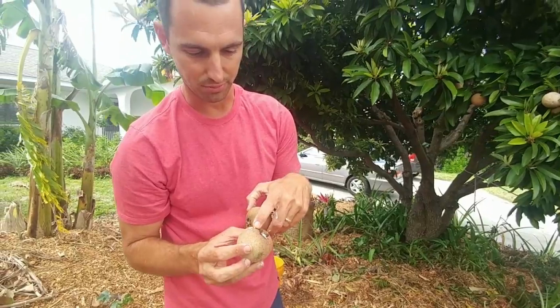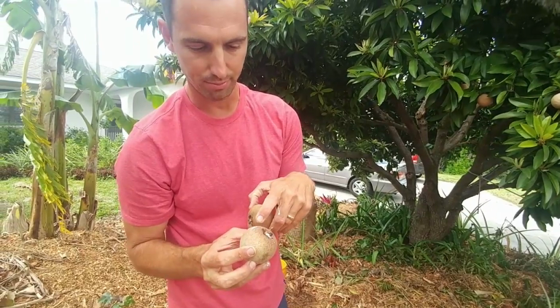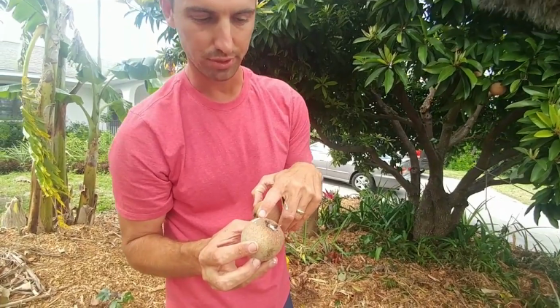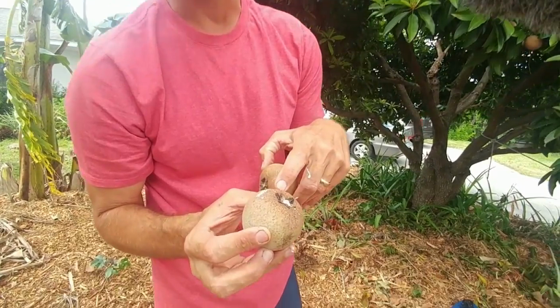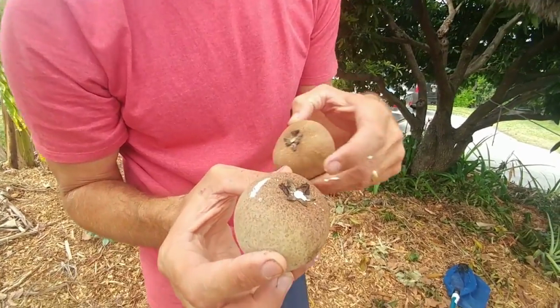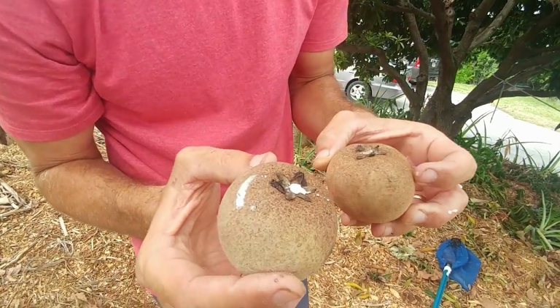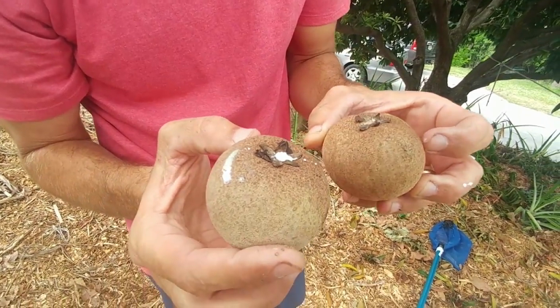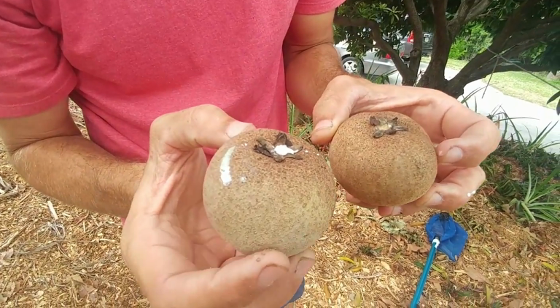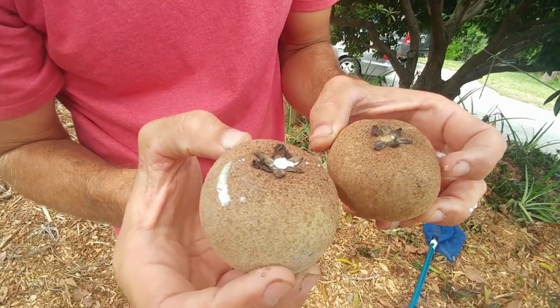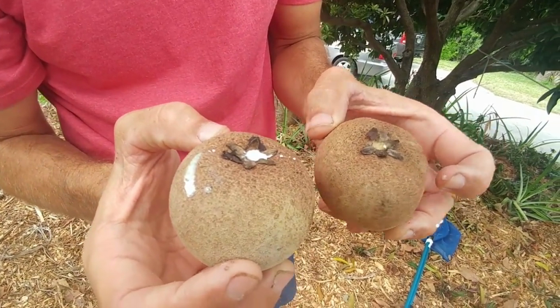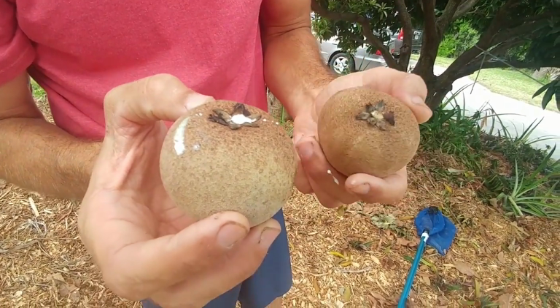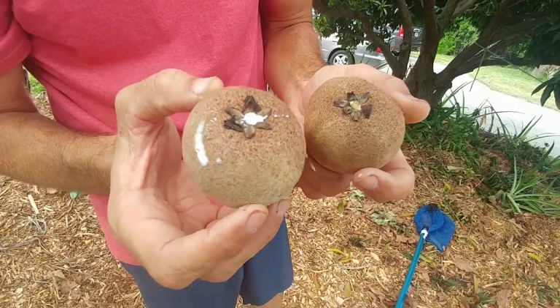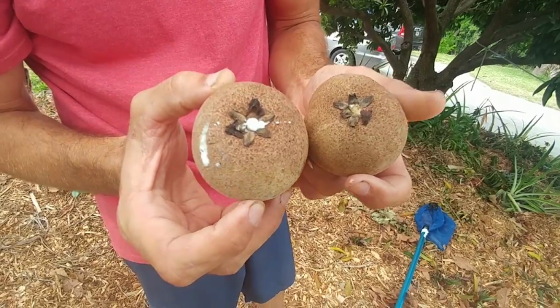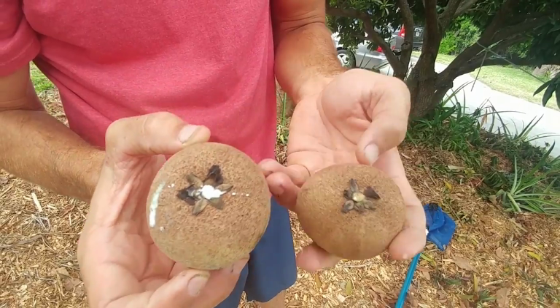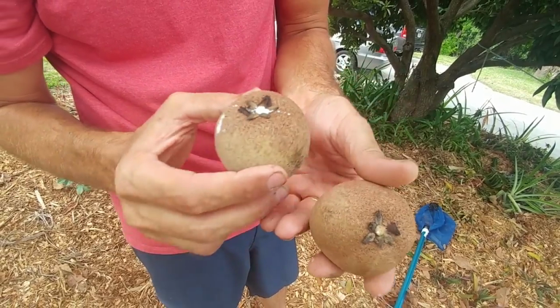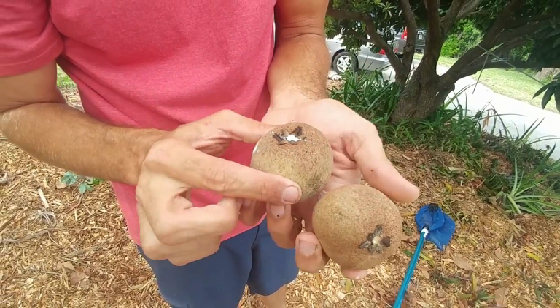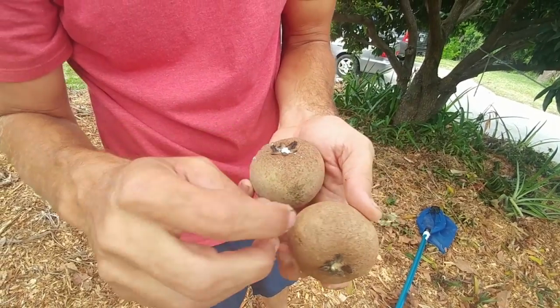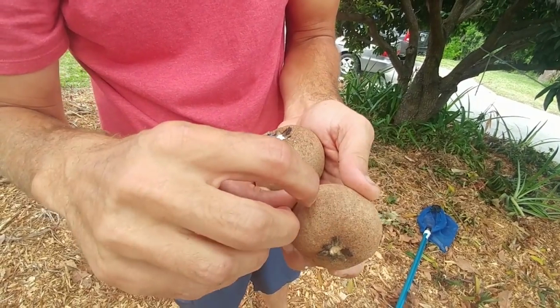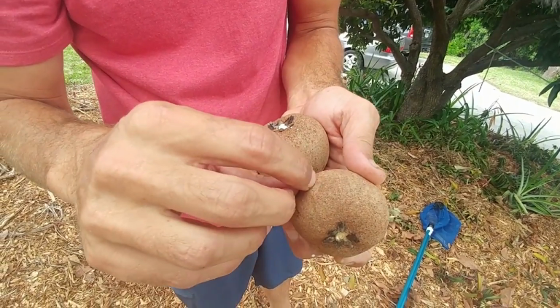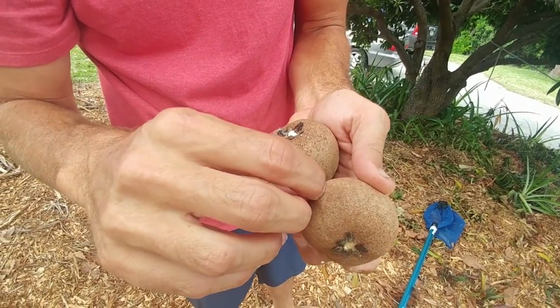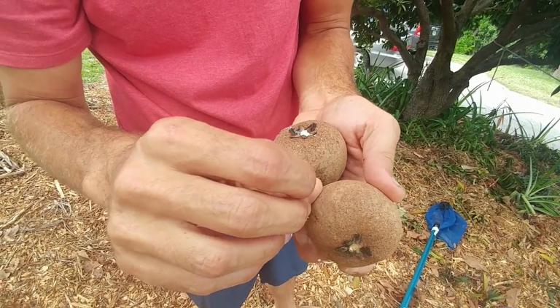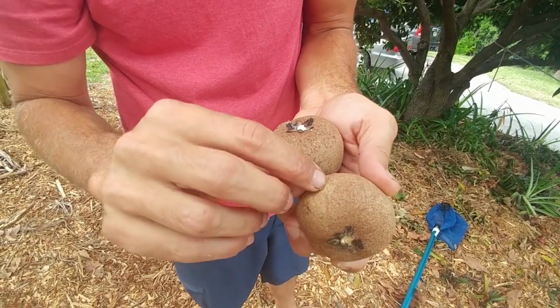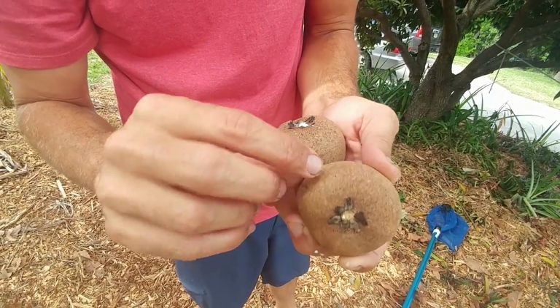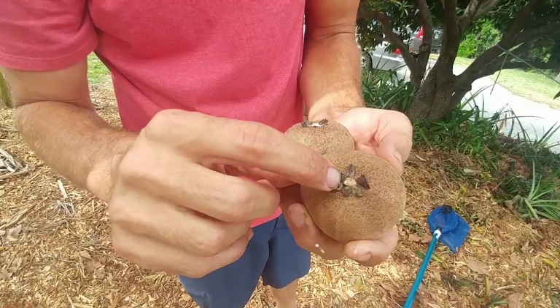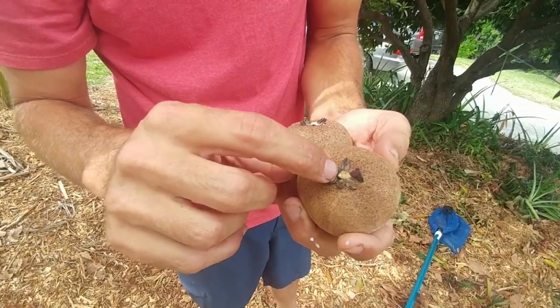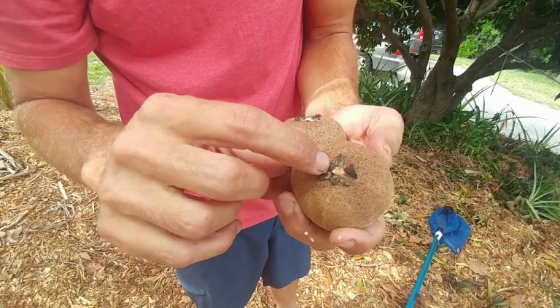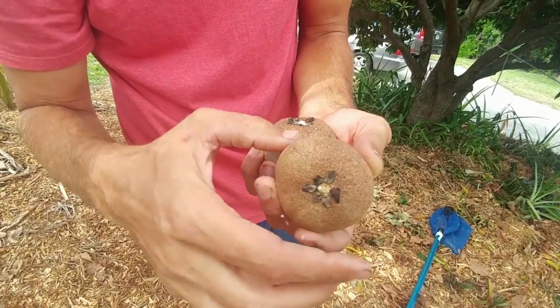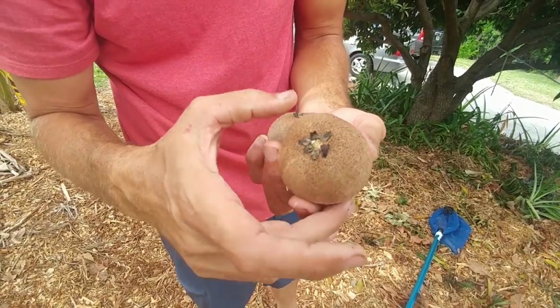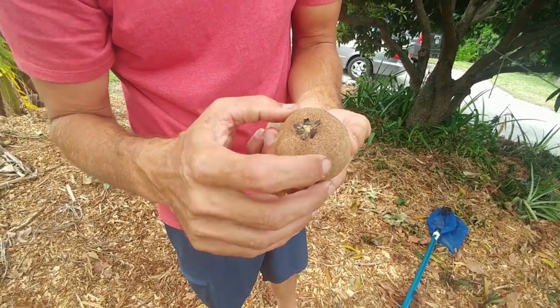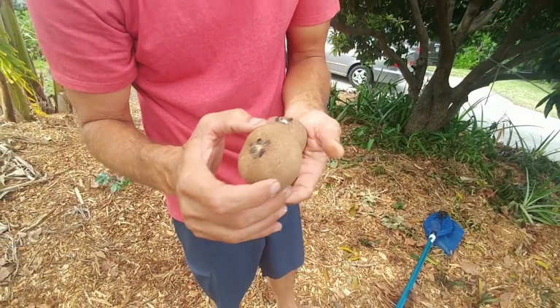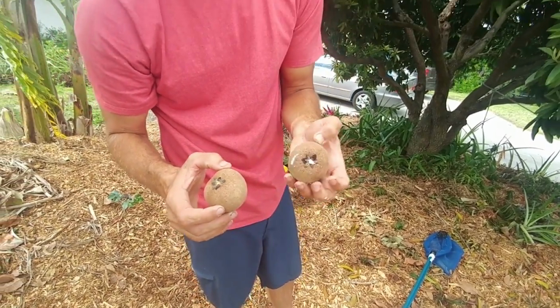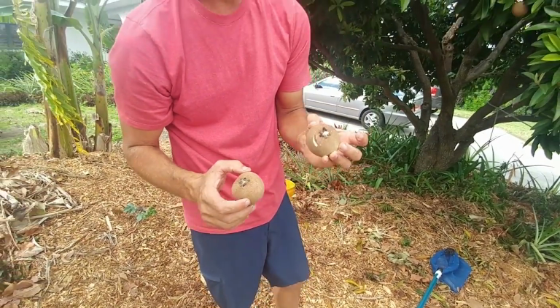Actually, this one I bruised on the bucket because I'm not a very good basketball player. So this one — see the difference if I scratch it. Still green, but the fact that it didn't leak tells me this one's gonna be ripe a lot faster than this one.